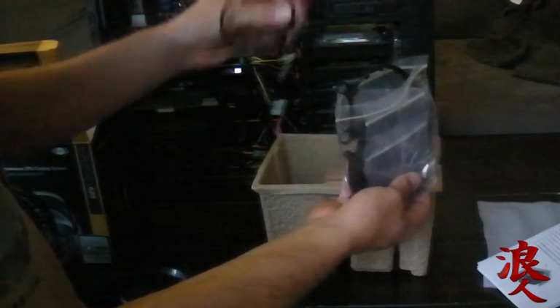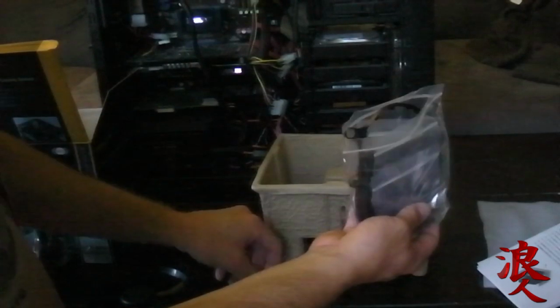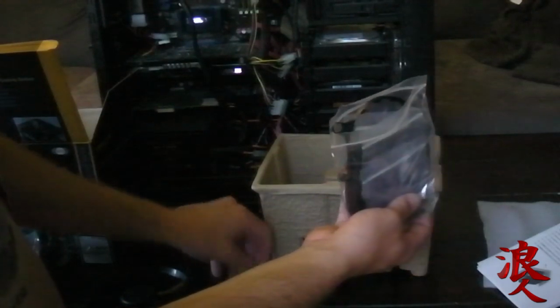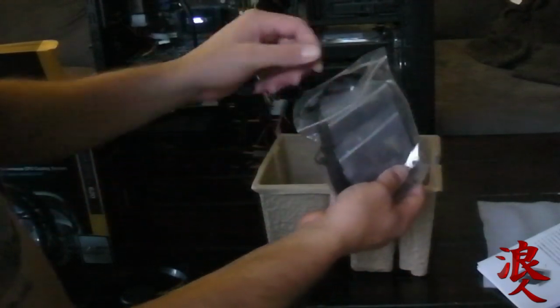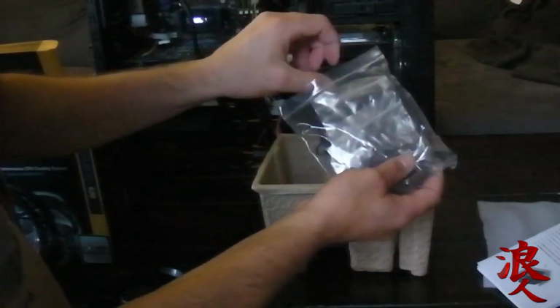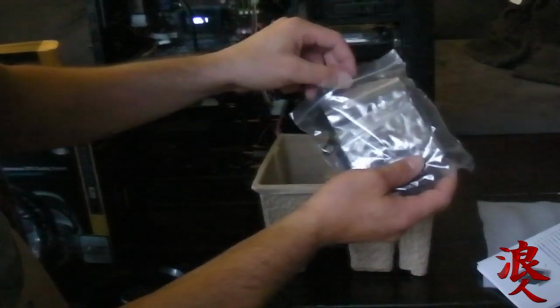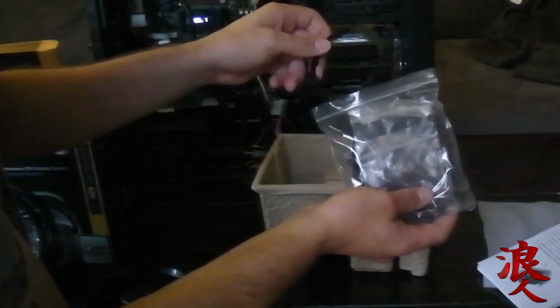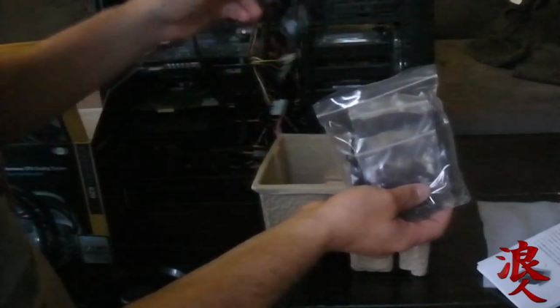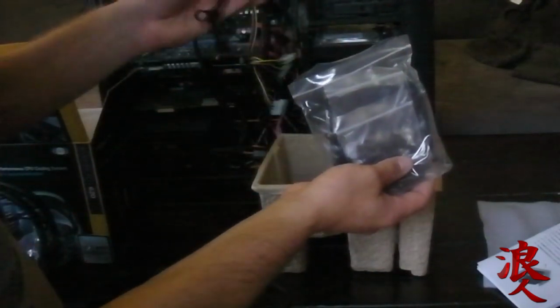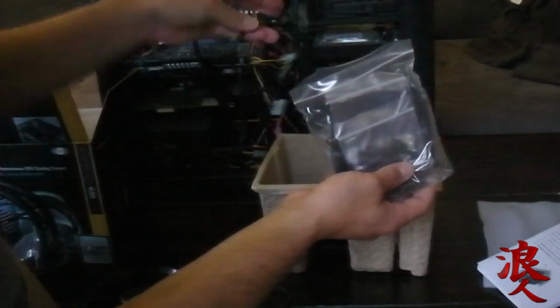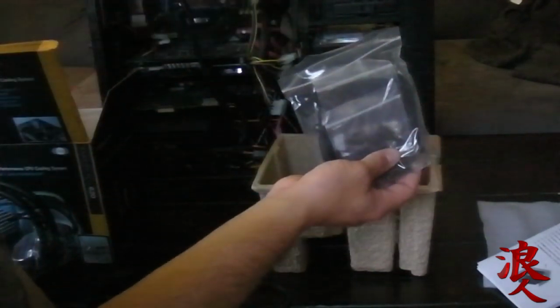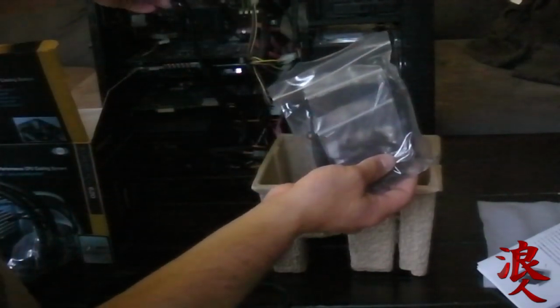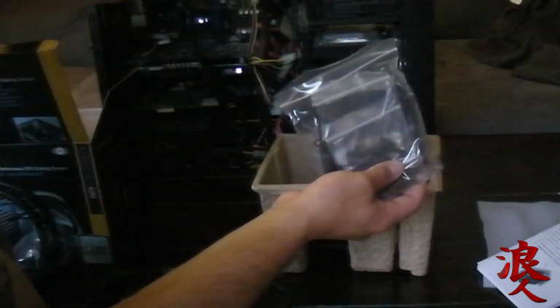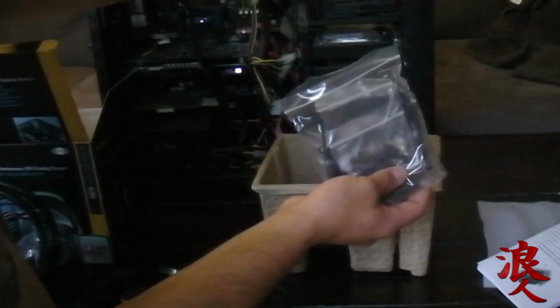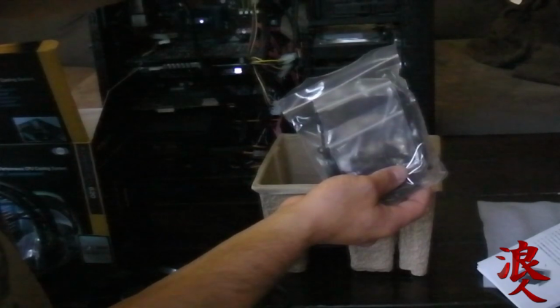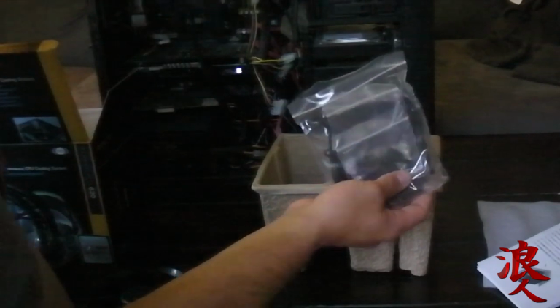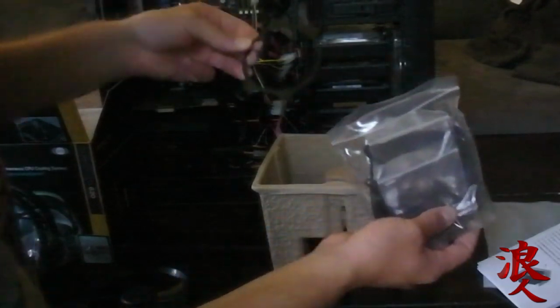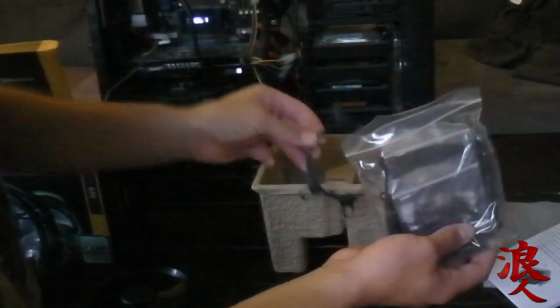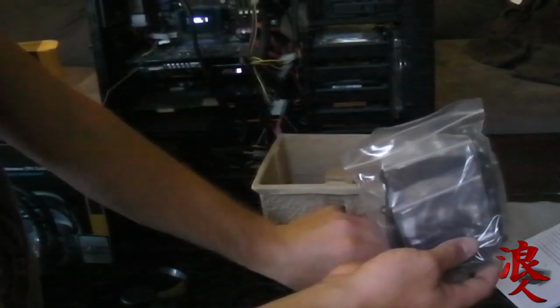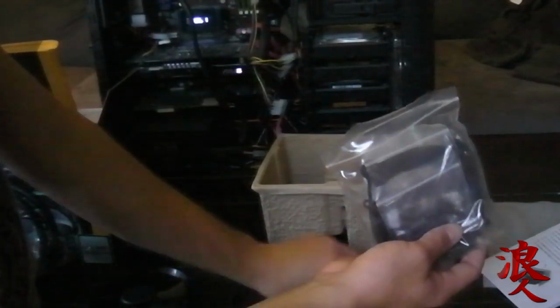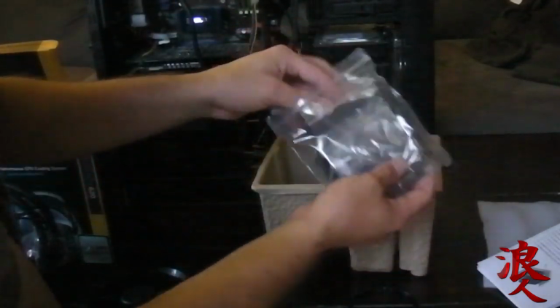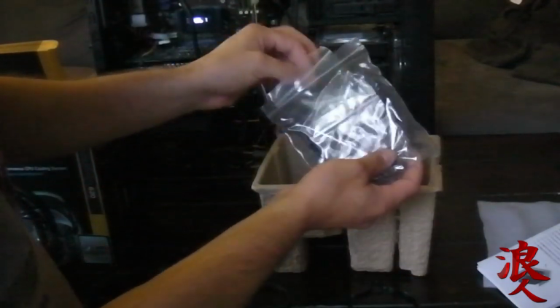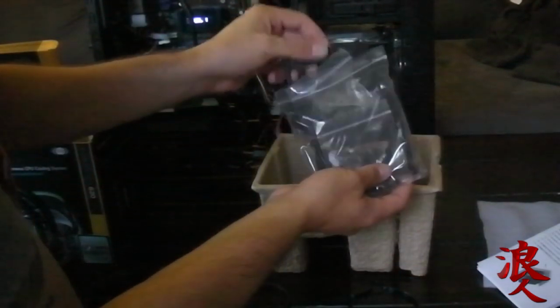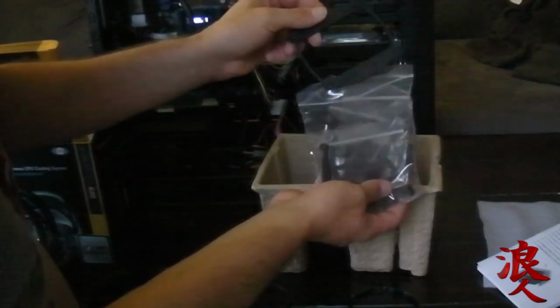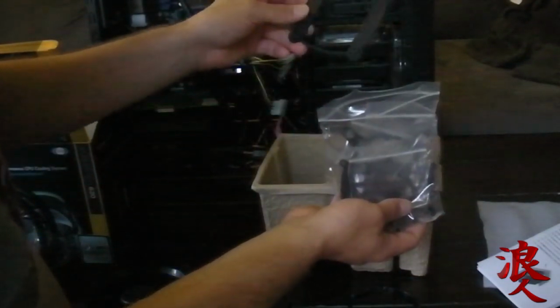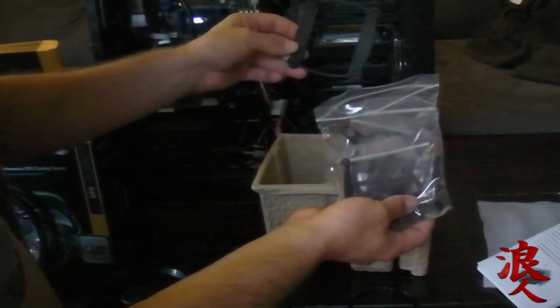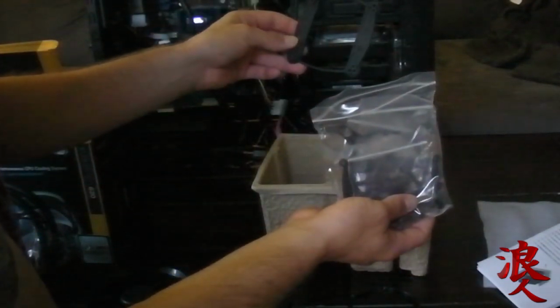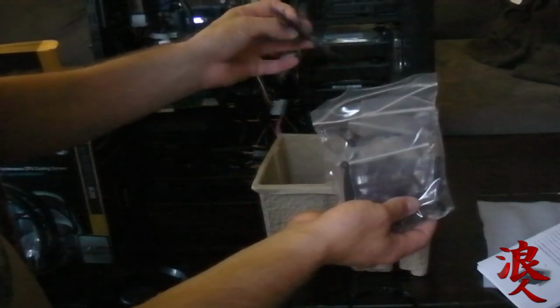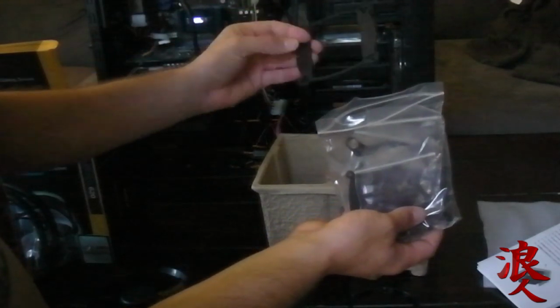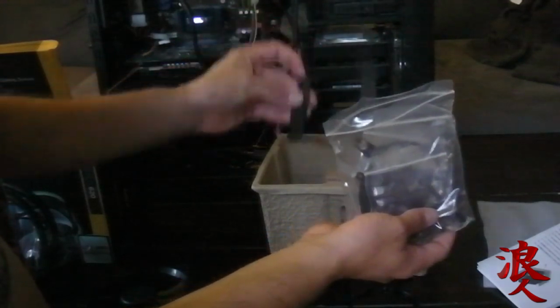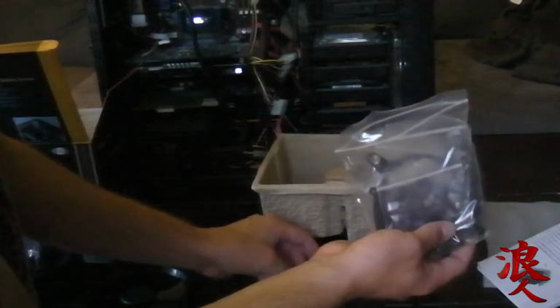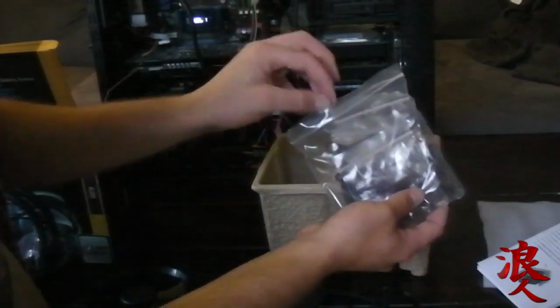This is one of the O-rings. I gotta see if this fits here — so that's gonna fit there, I think. And then, oh, this goes on the back. This is supposed to go on the back somewhere.